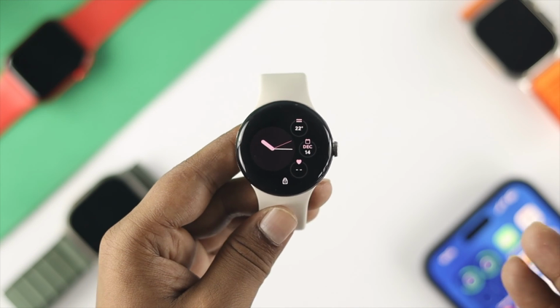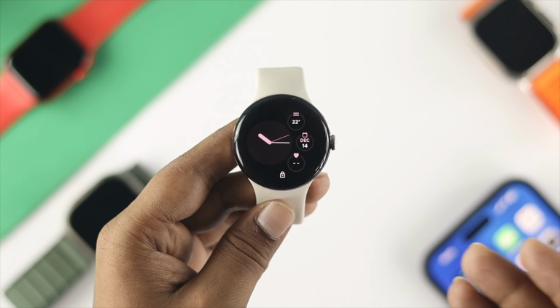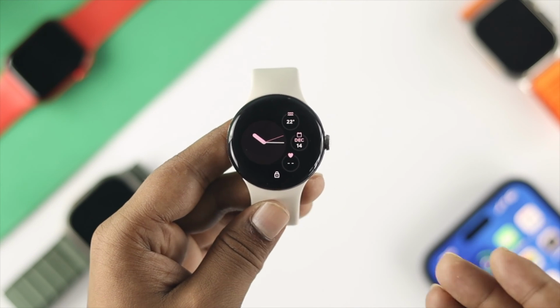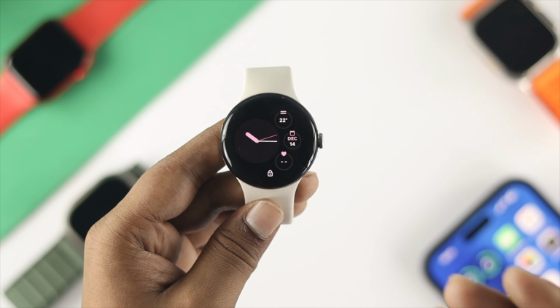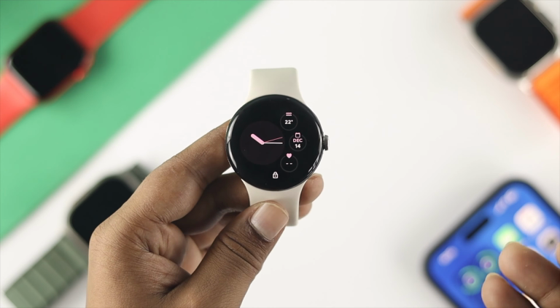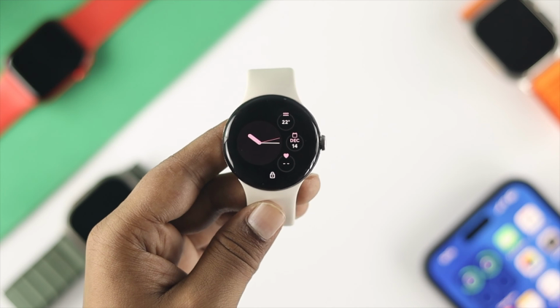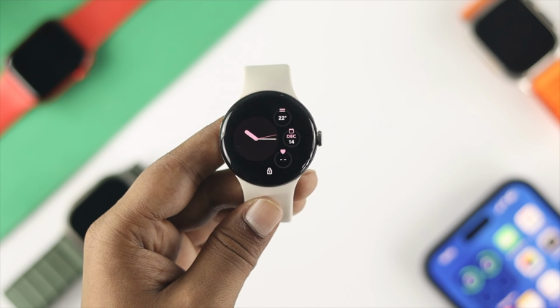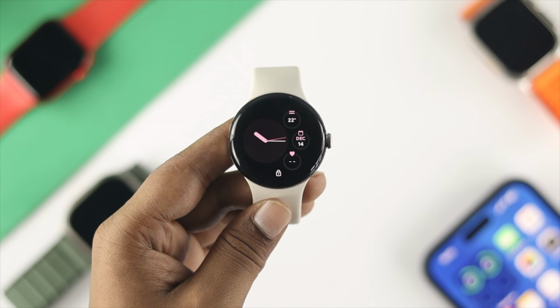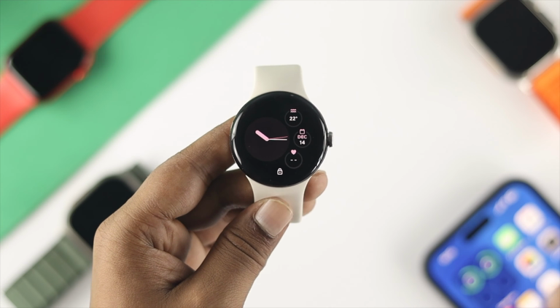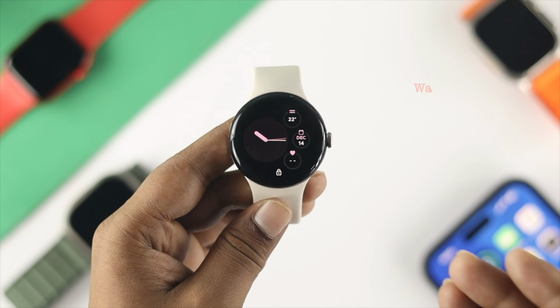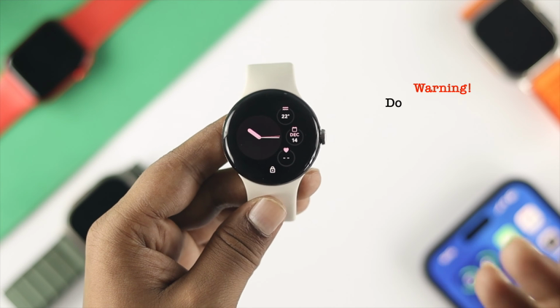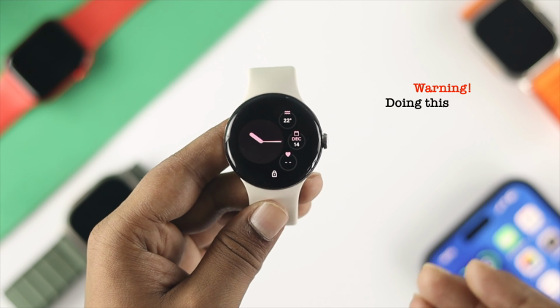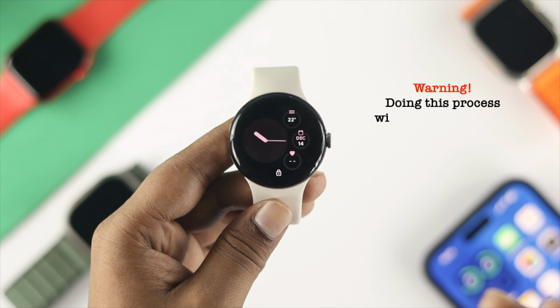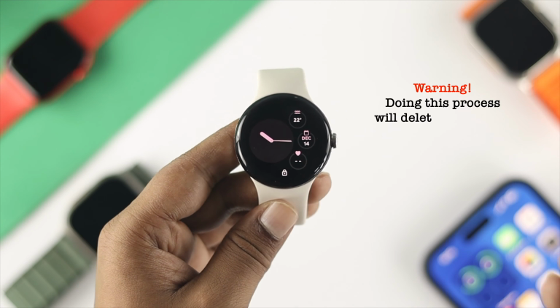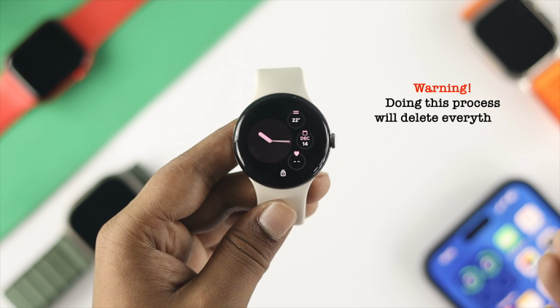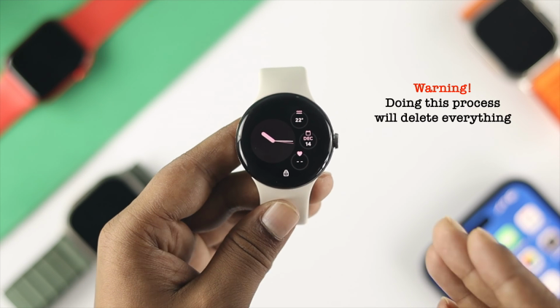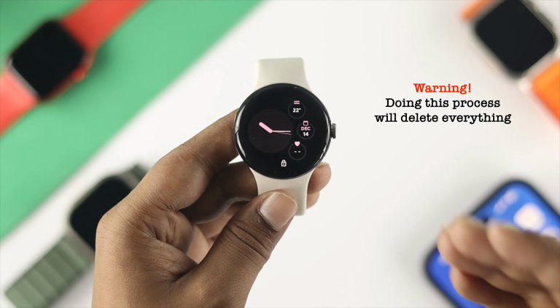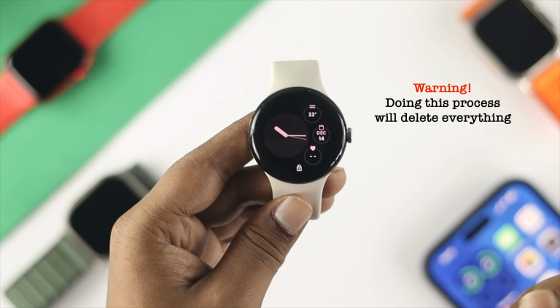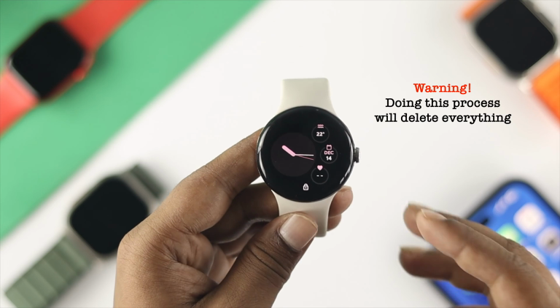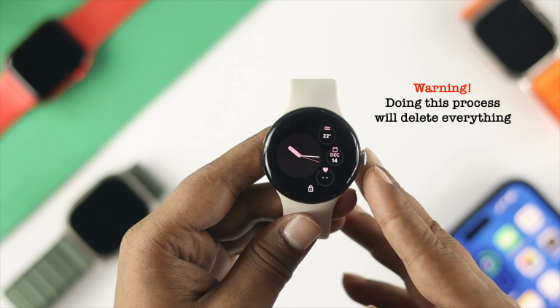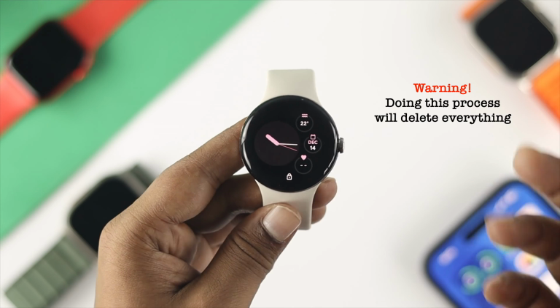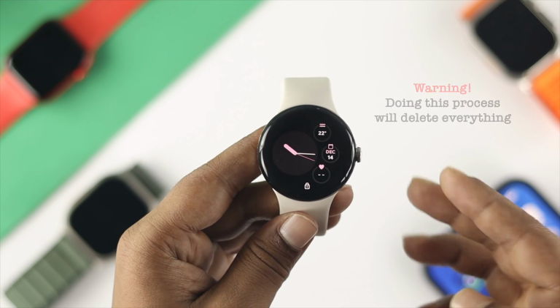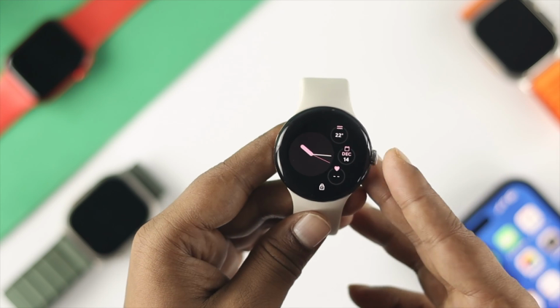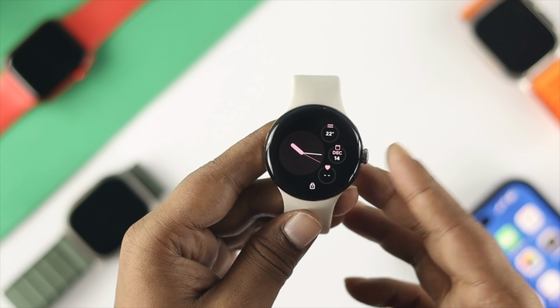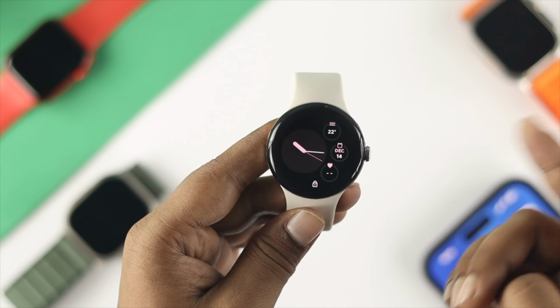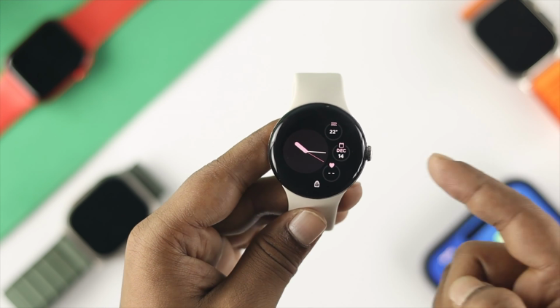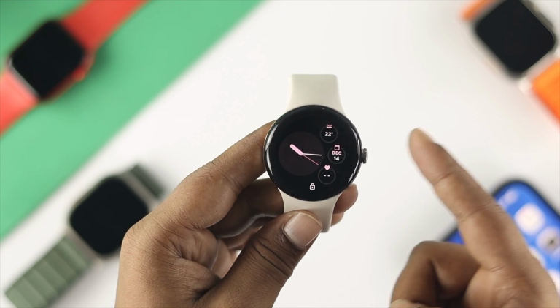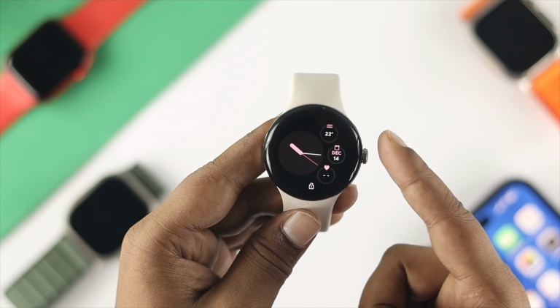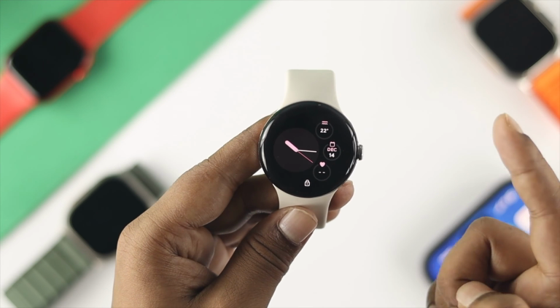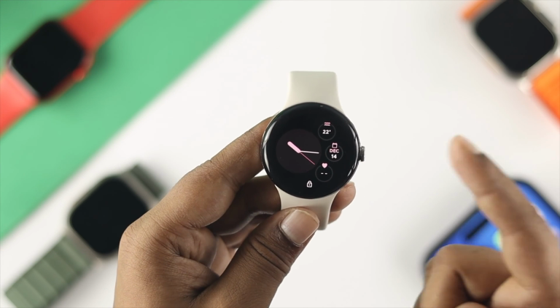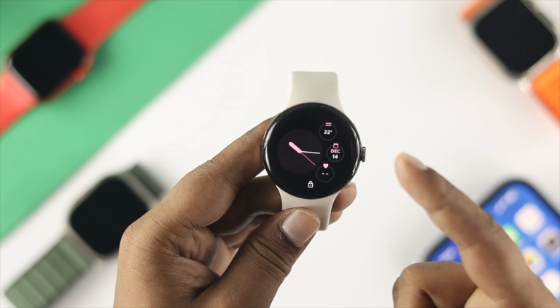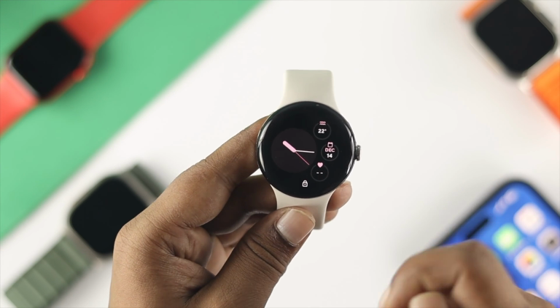Before we do anything else, please bear in mind that doing this process will delete every single thing from your watch. If you agree to those terms, let's get started.